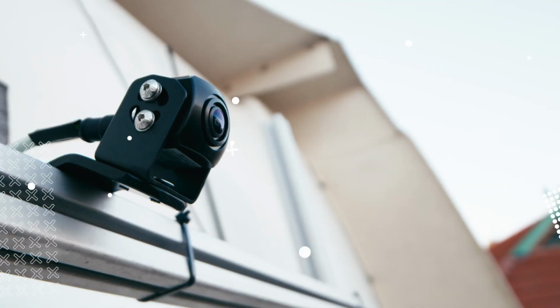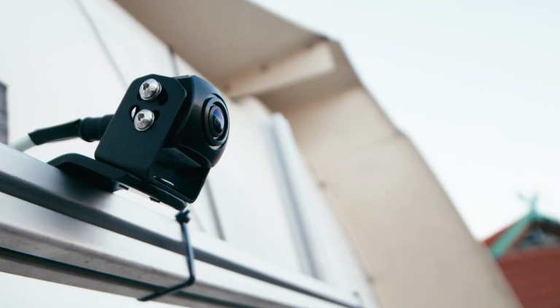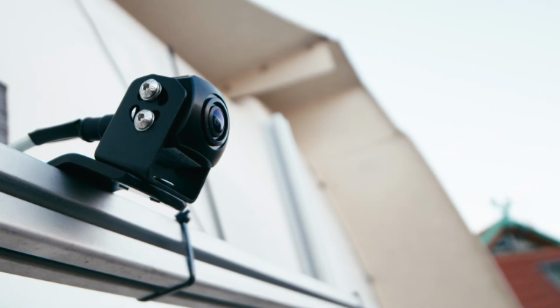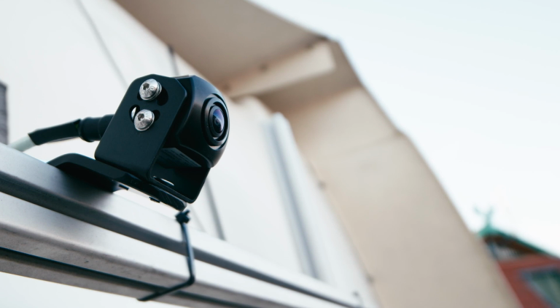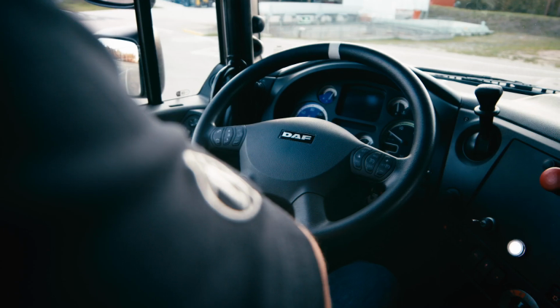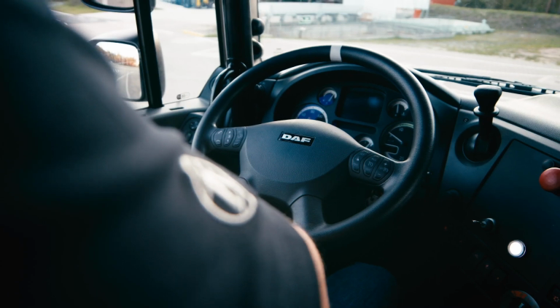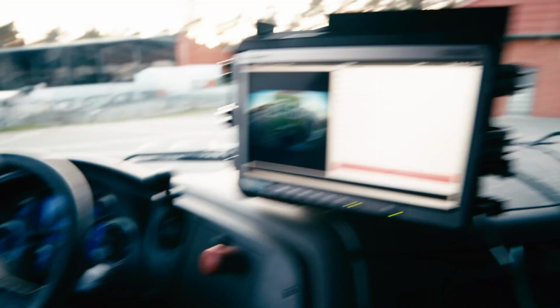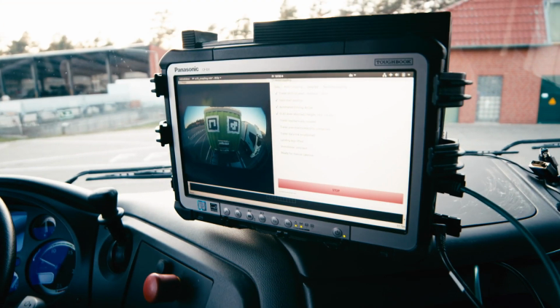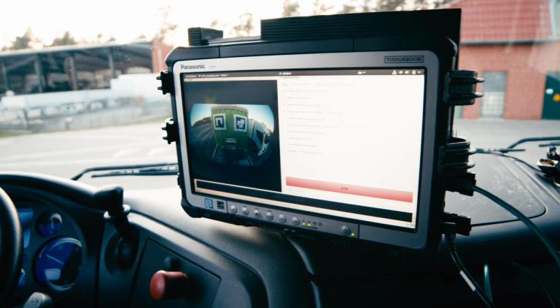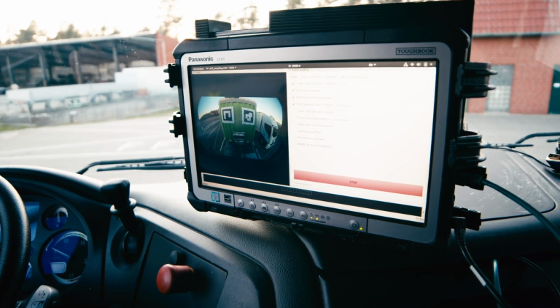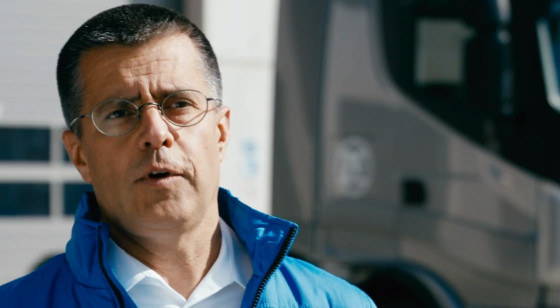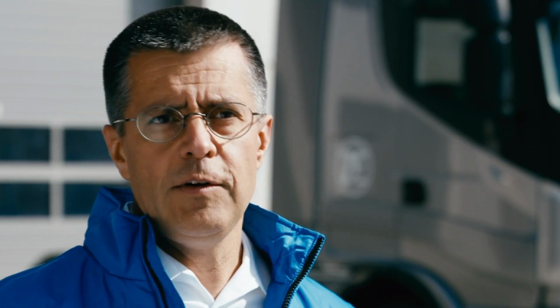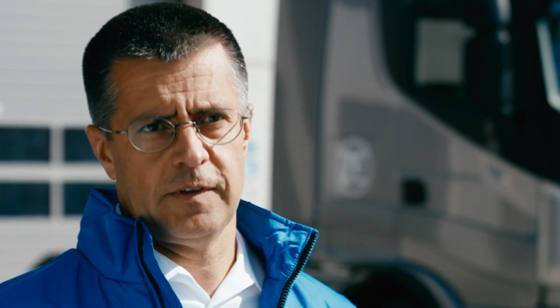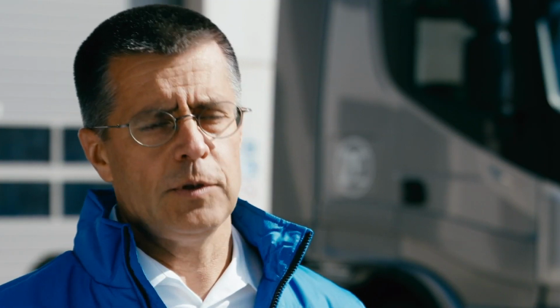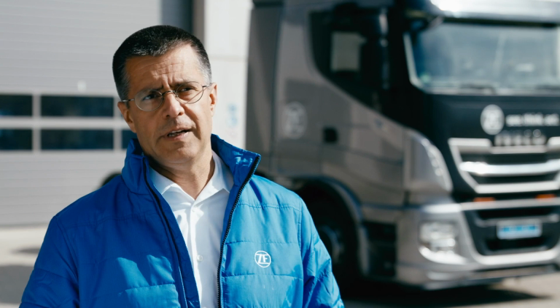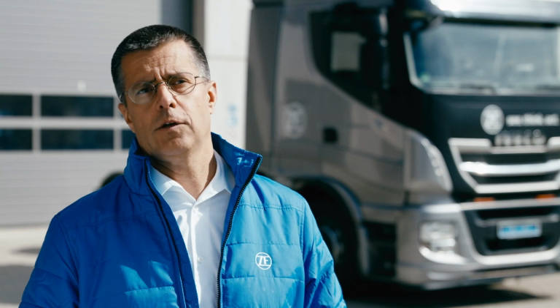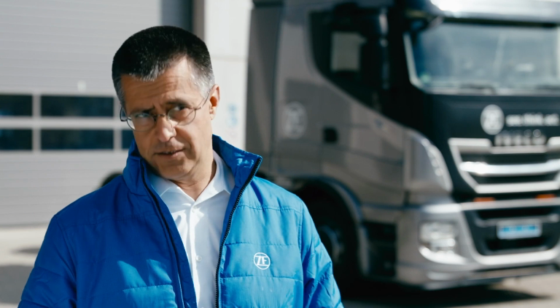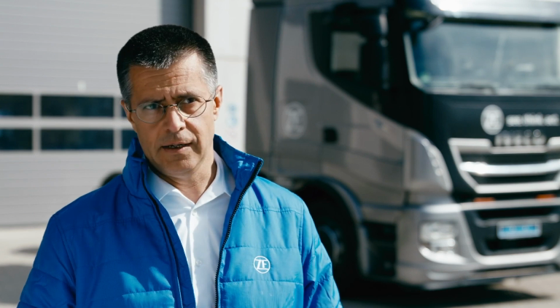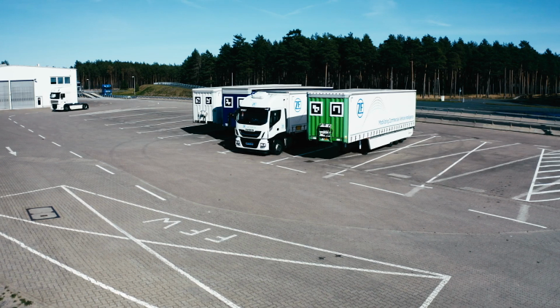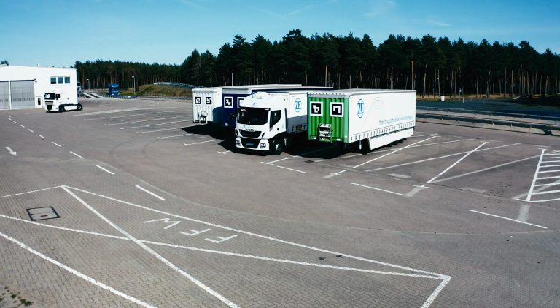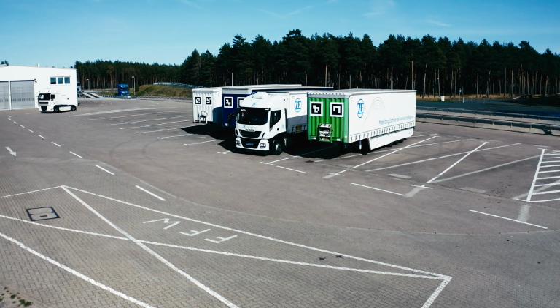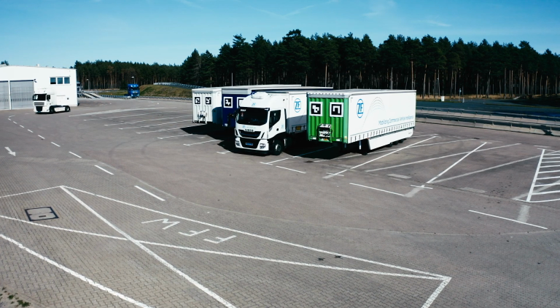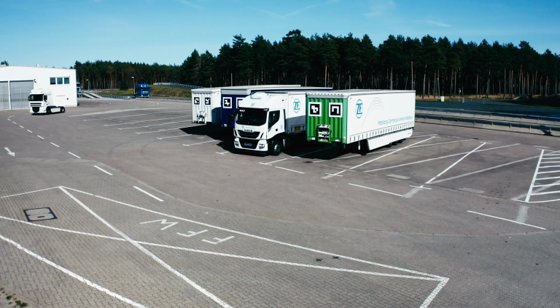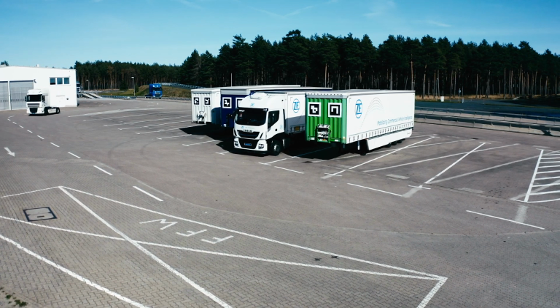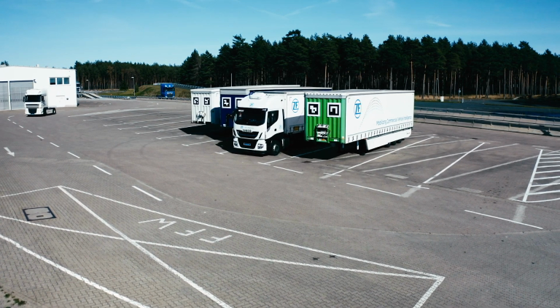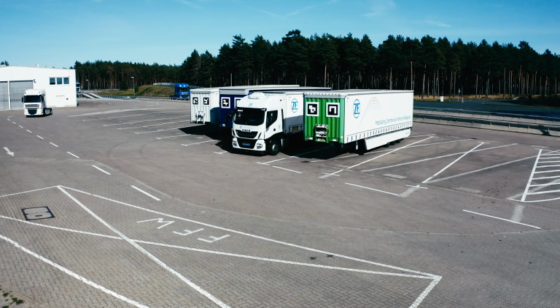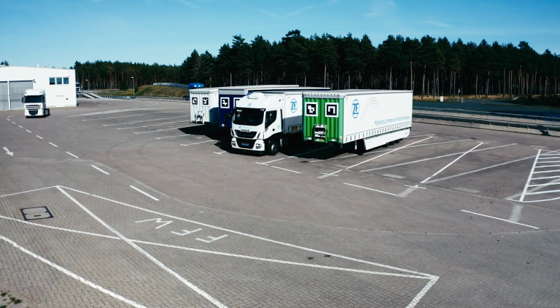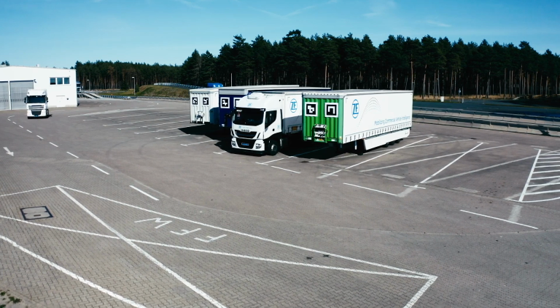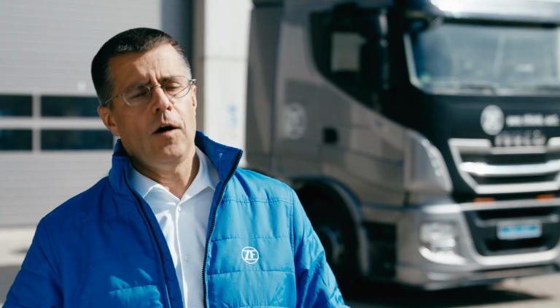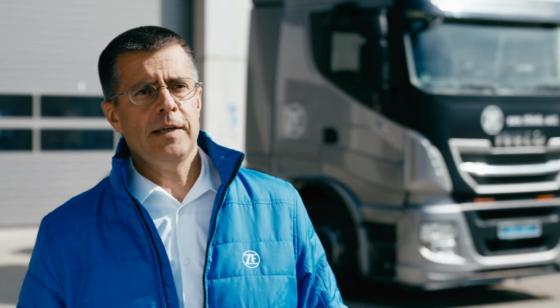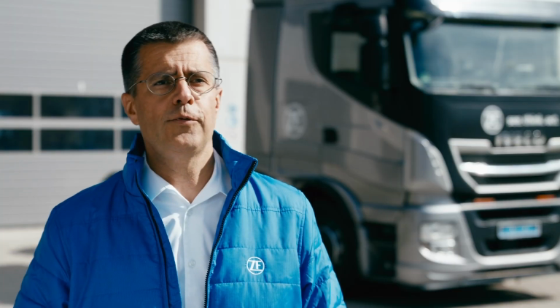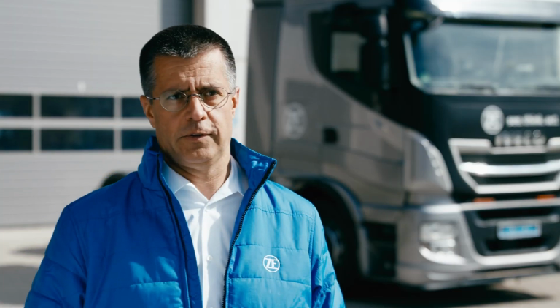Our Automated Coupling Assist is a complete solution — from the very first step to select the correct trailer, to the very last point of releasing the parking brake and driving off. It automates the full process.